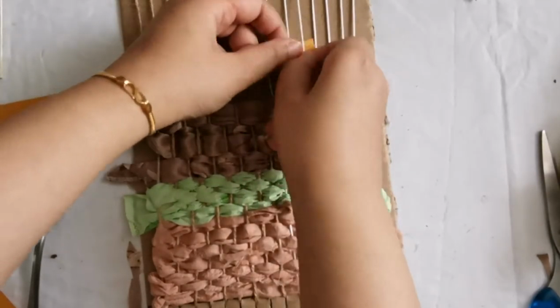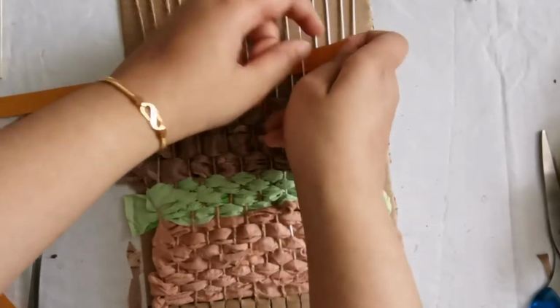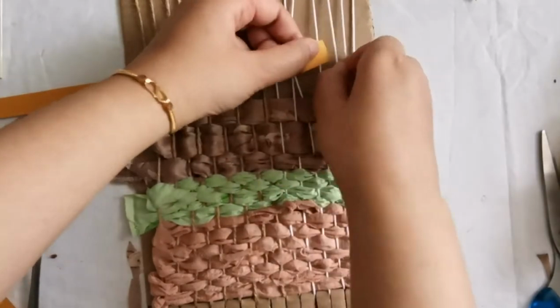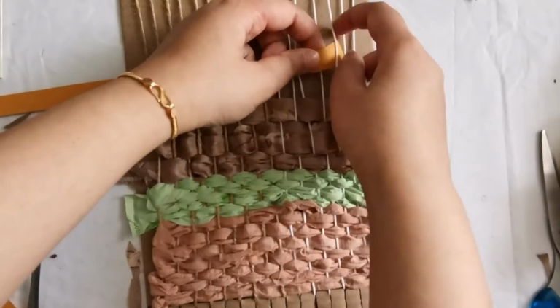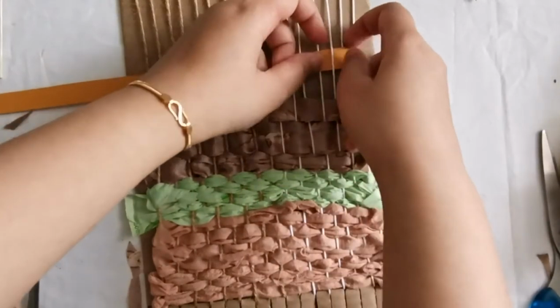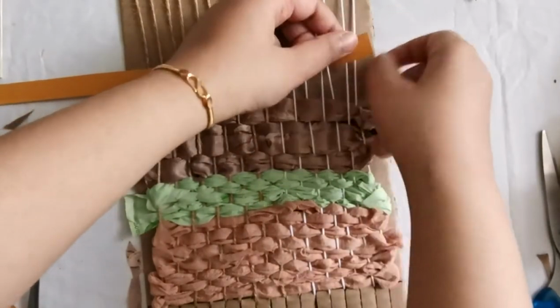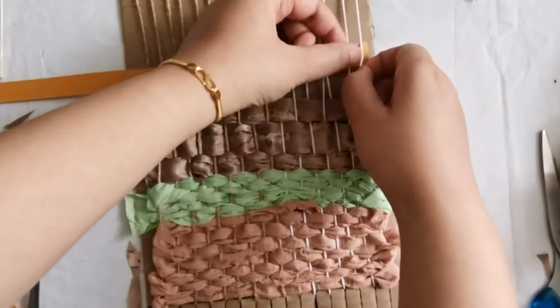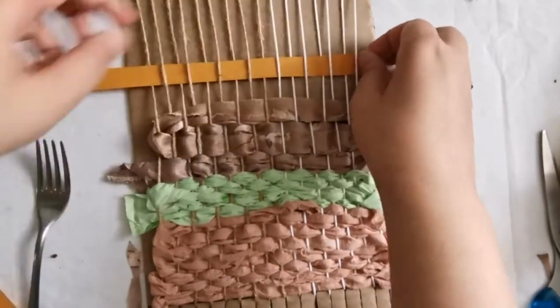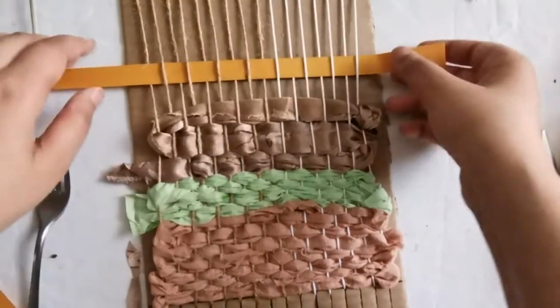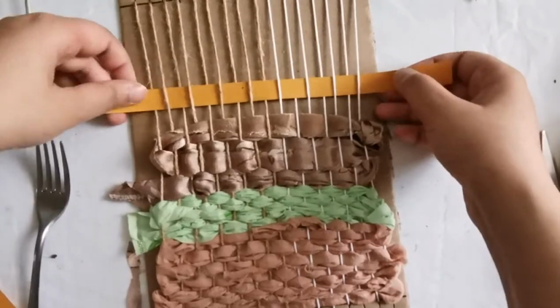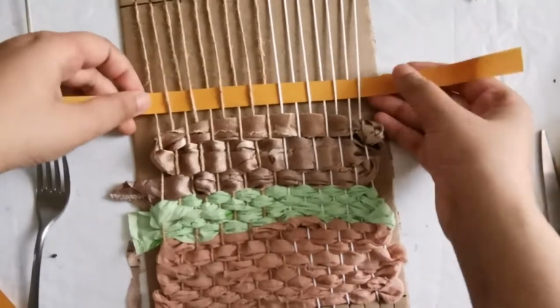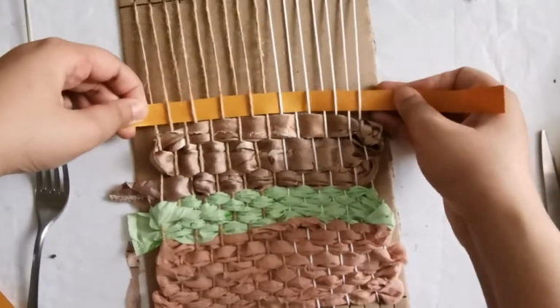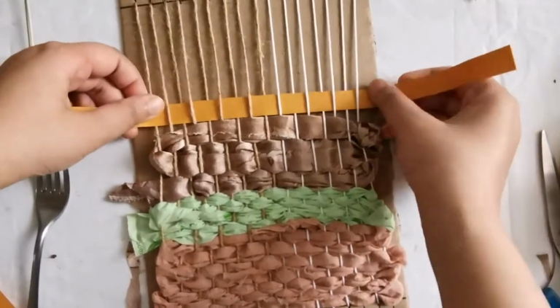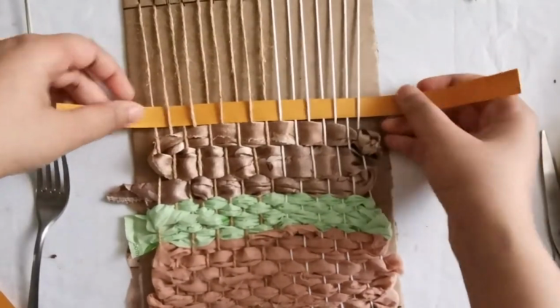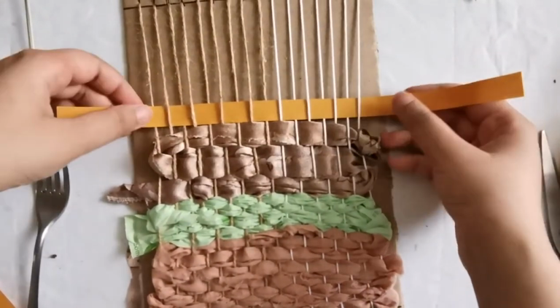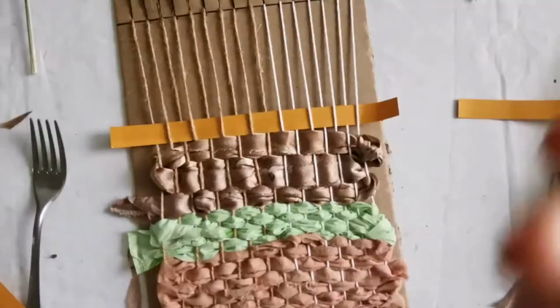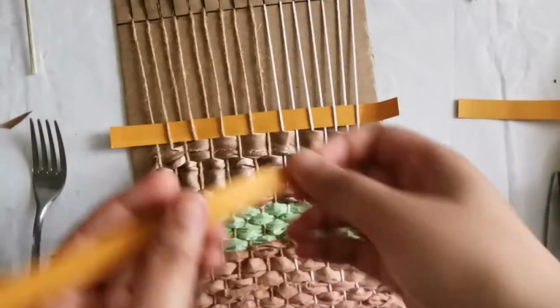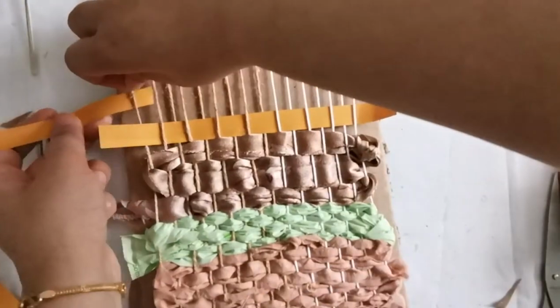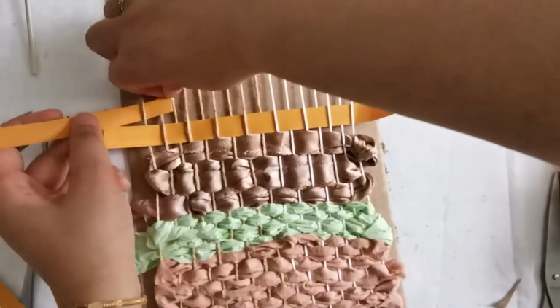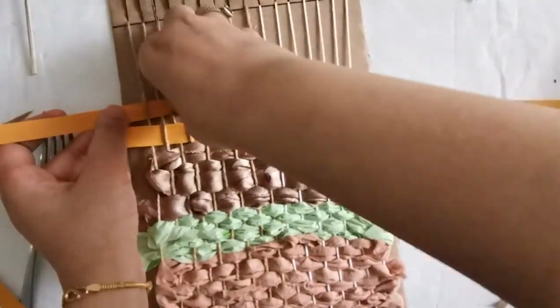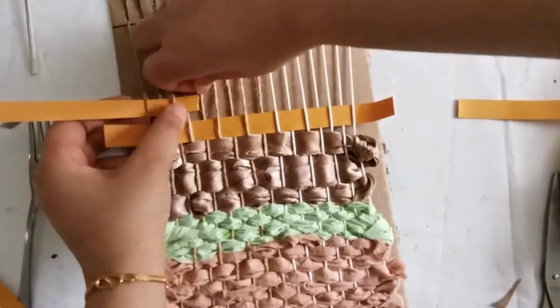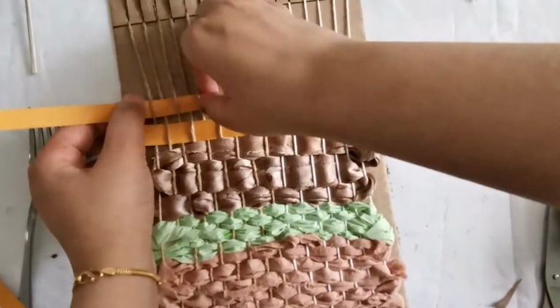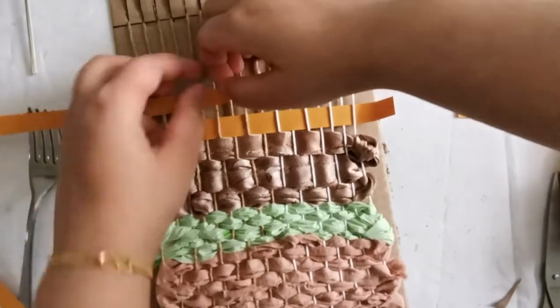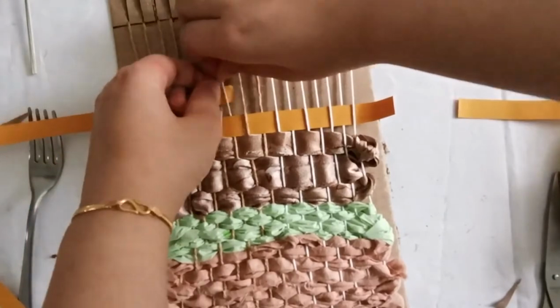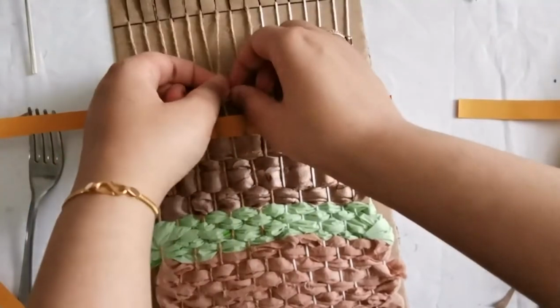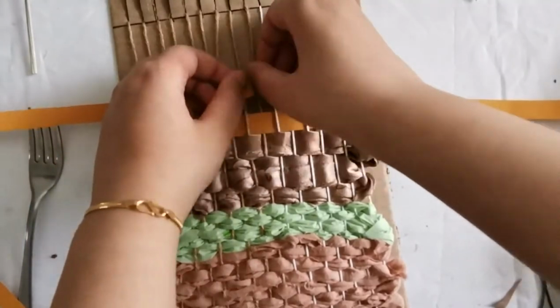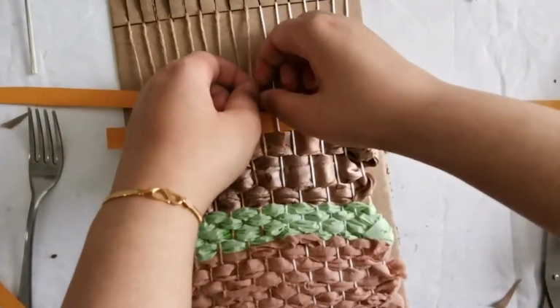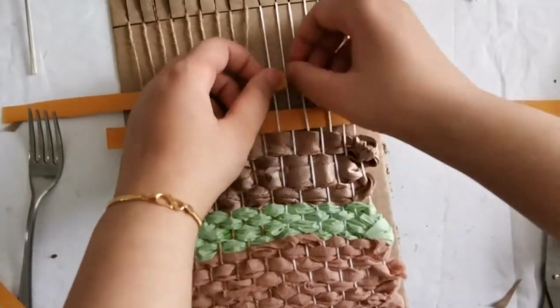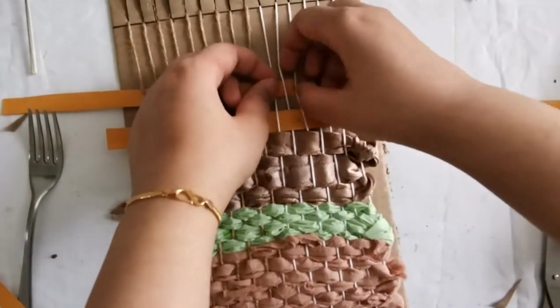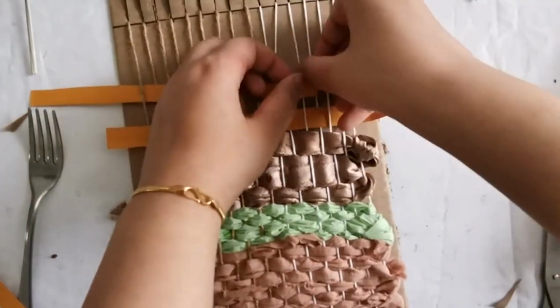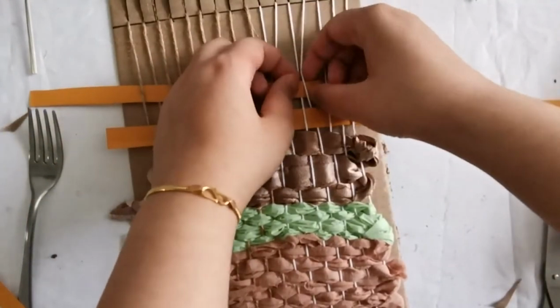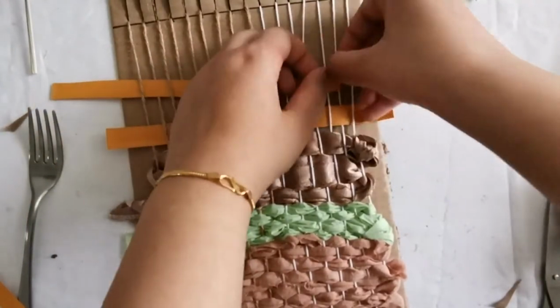When using thicker yarns or larger pieces of paper, your loom will fill up very quickly. Whereas when using thinner ones, it will require a lot more rows to fill it up.